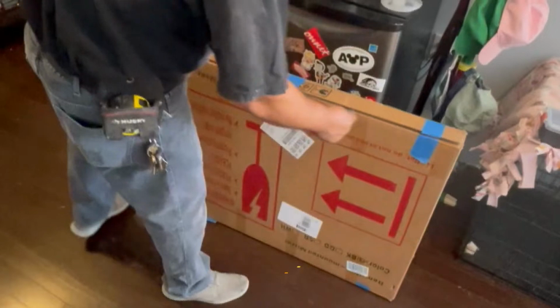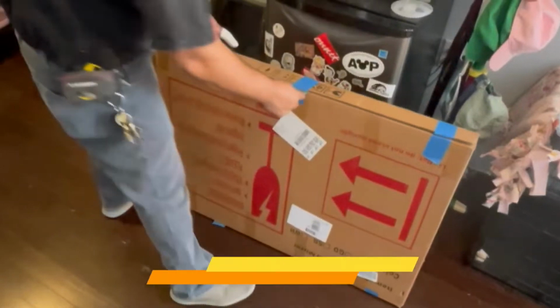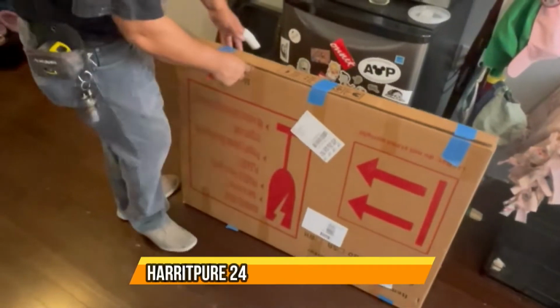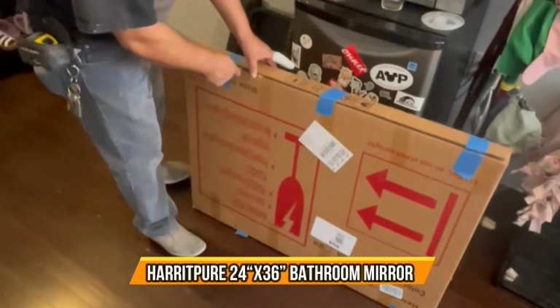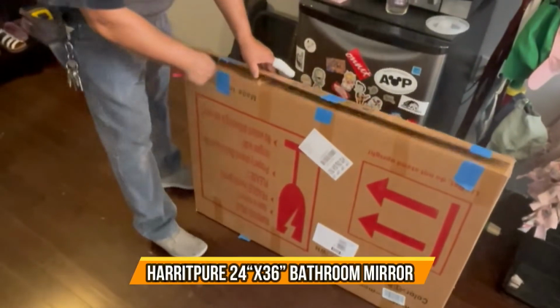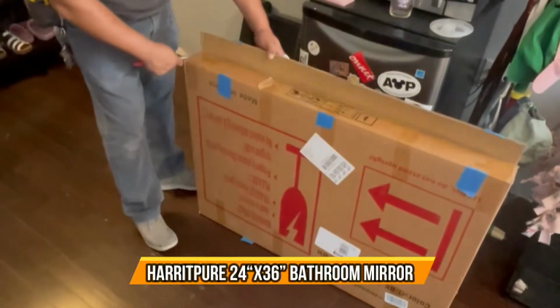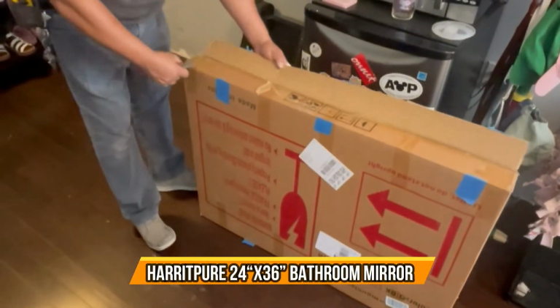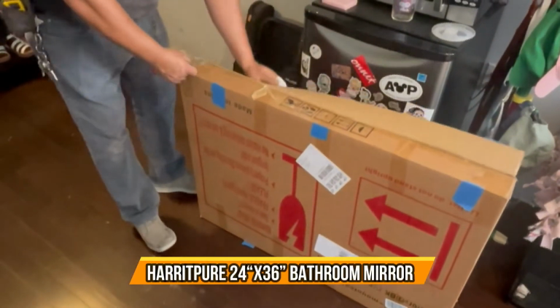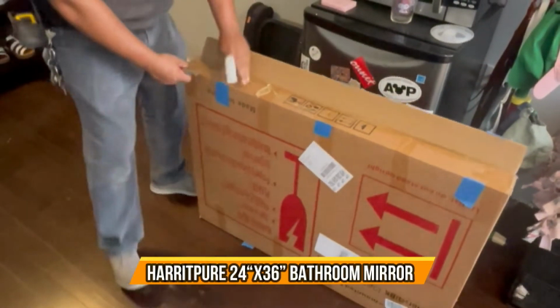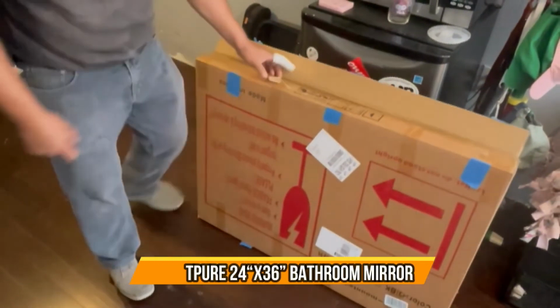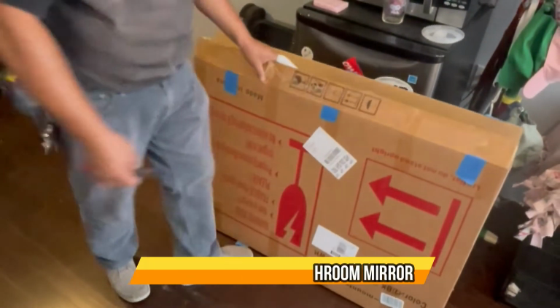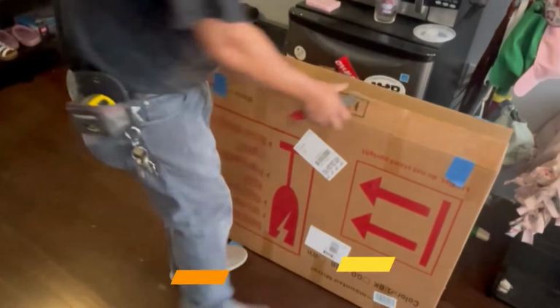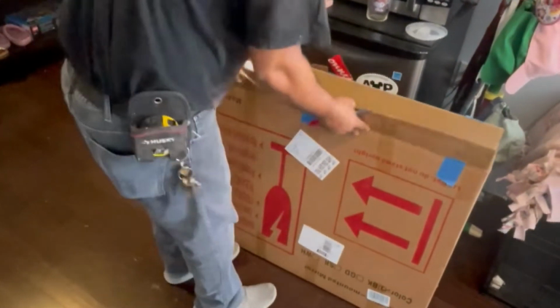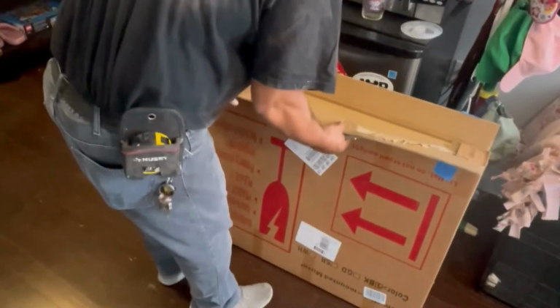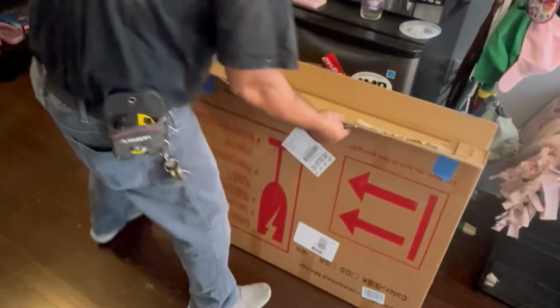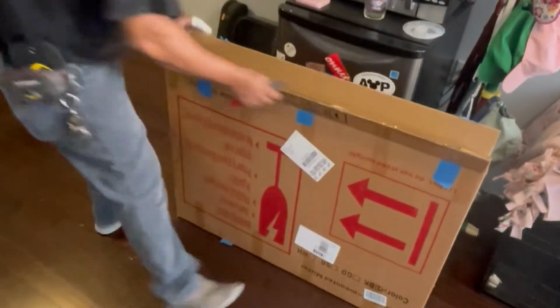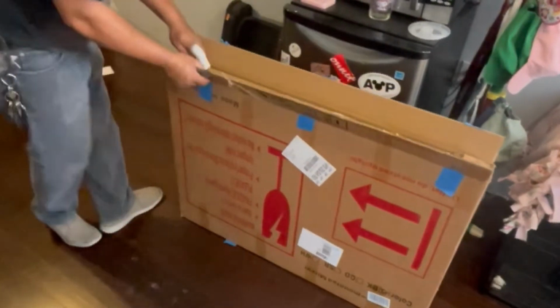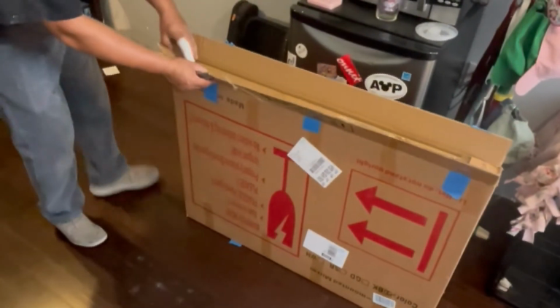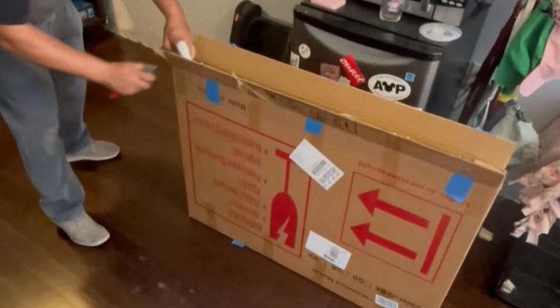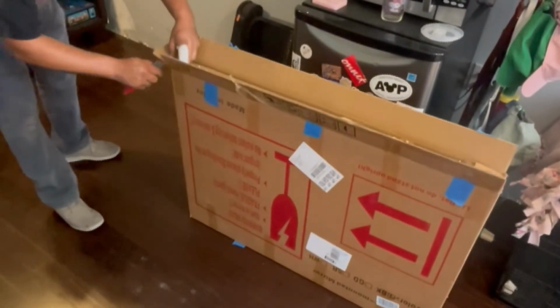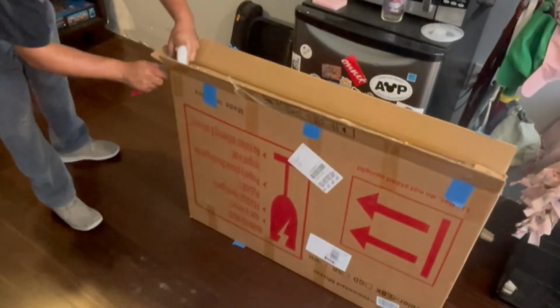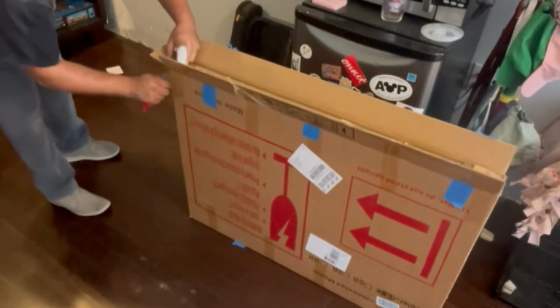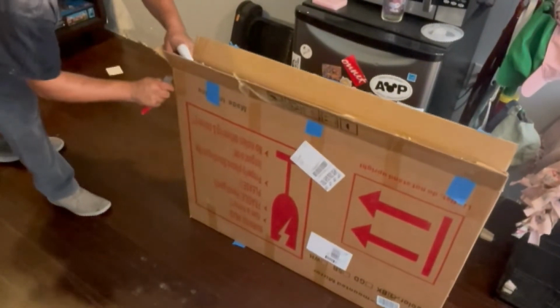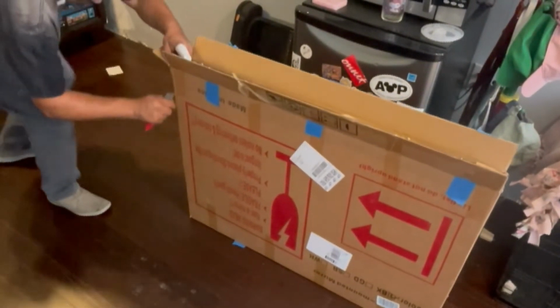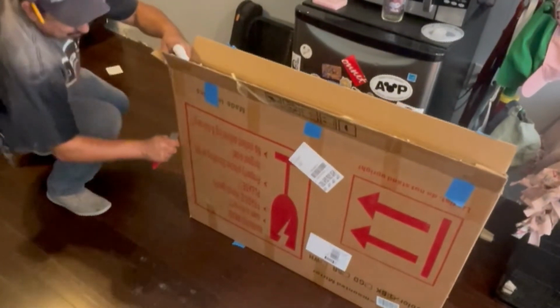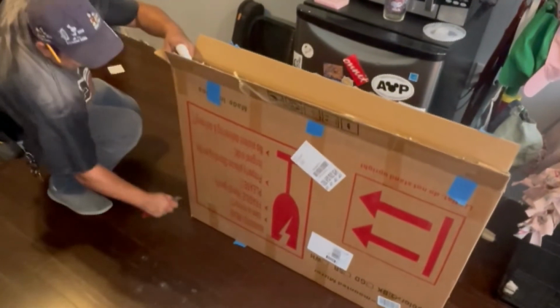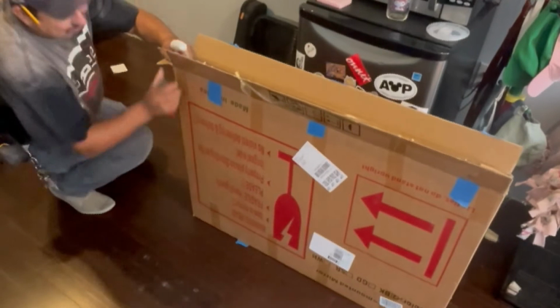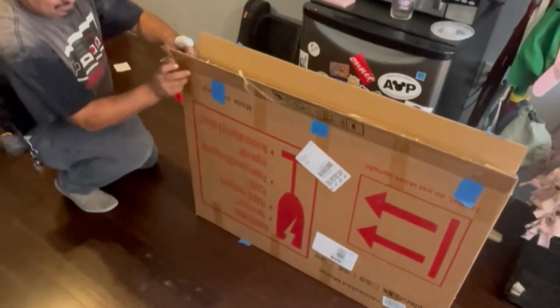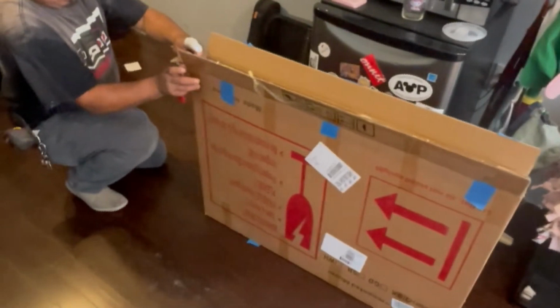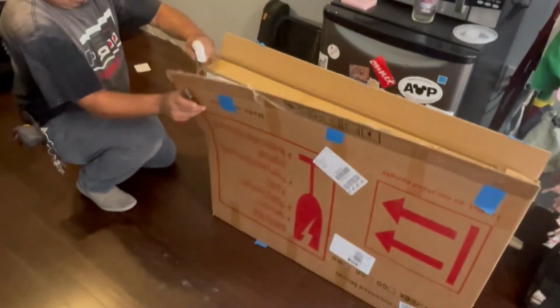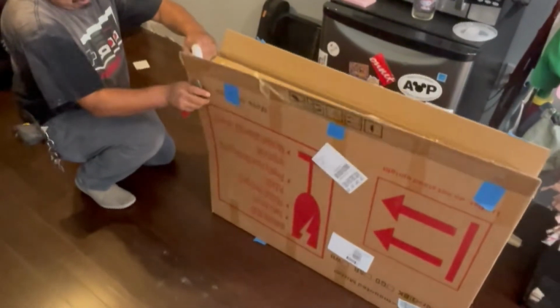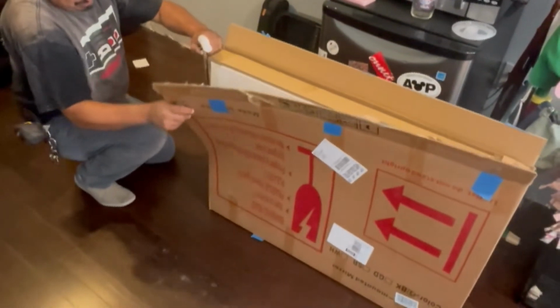Today we are going to open up this nice, beautiful metal mirror that we are going to hang on the wall. Be really careful opening the box so you don't scratch the mirror.